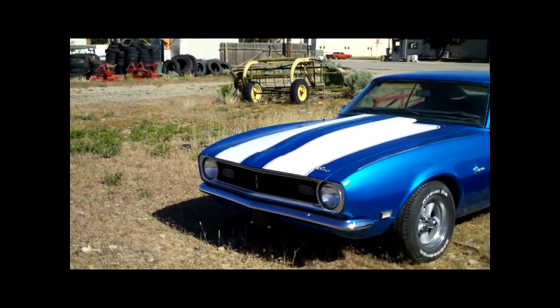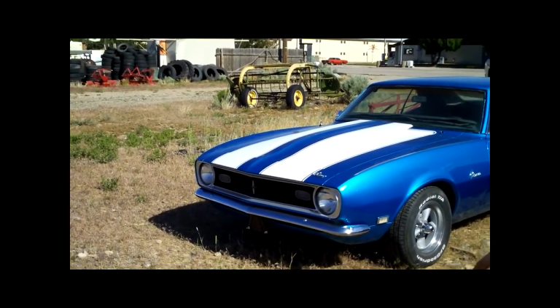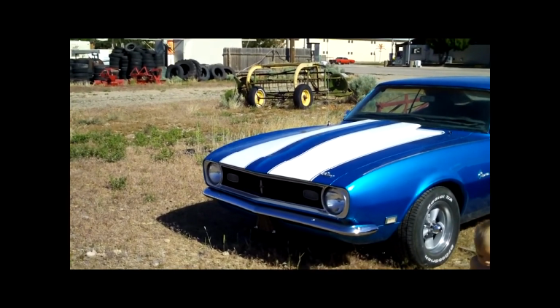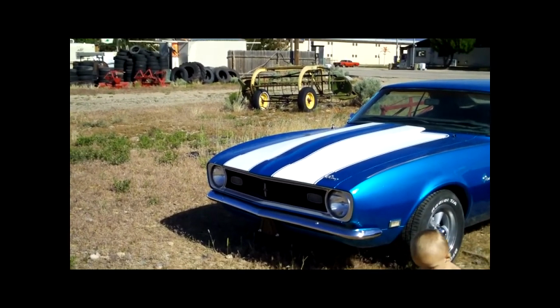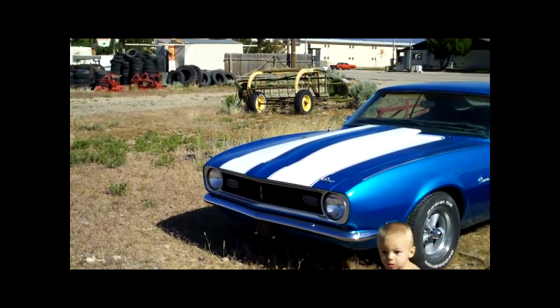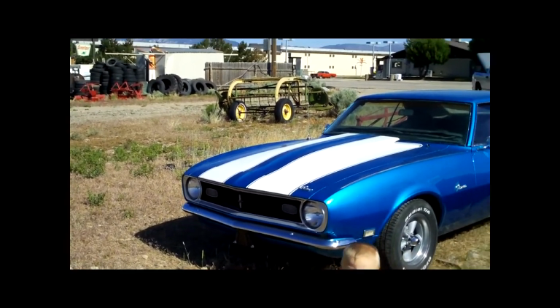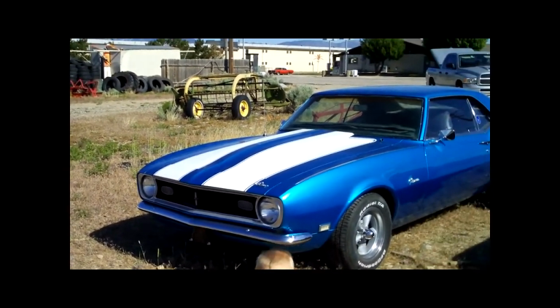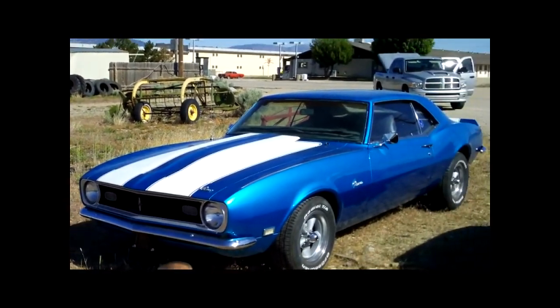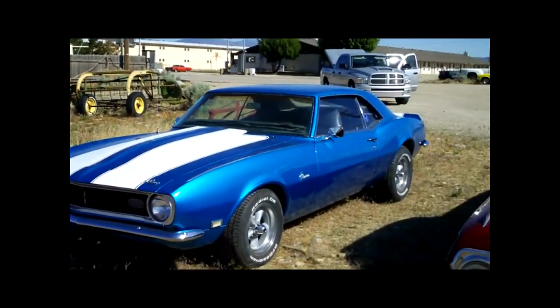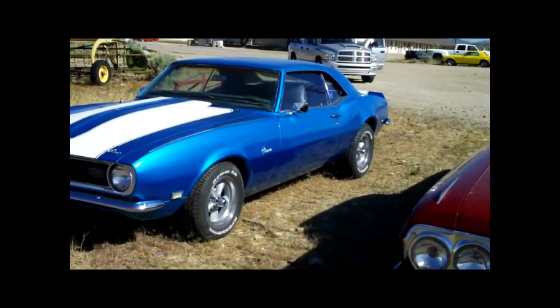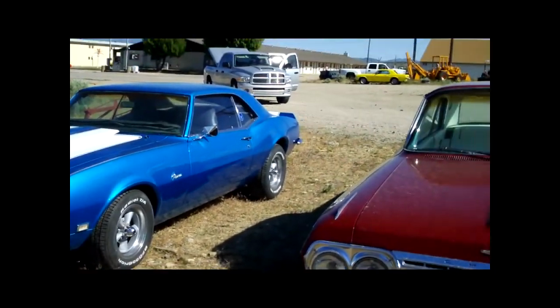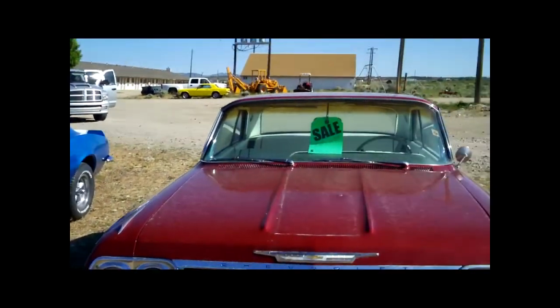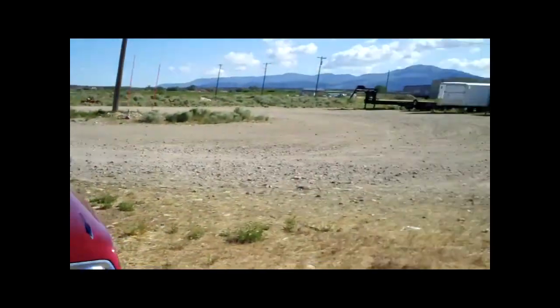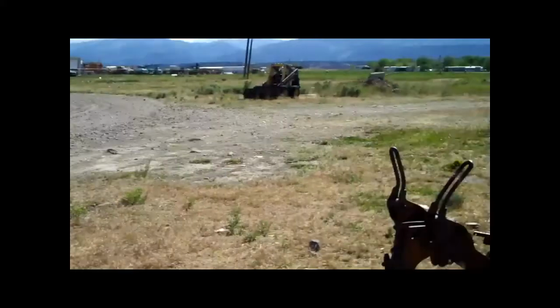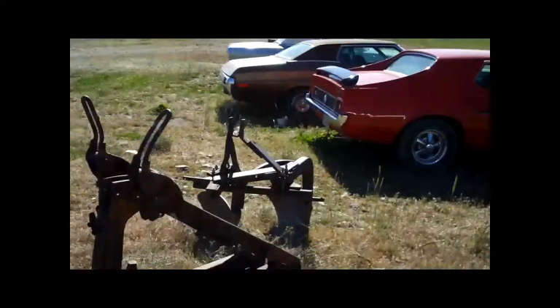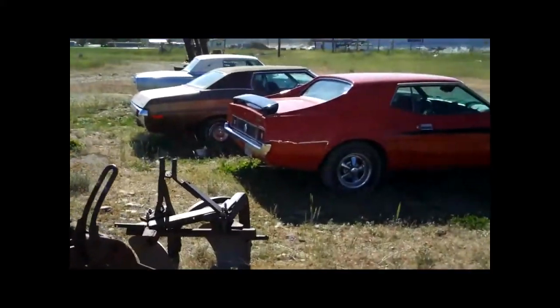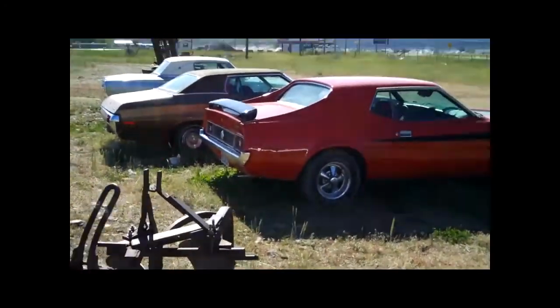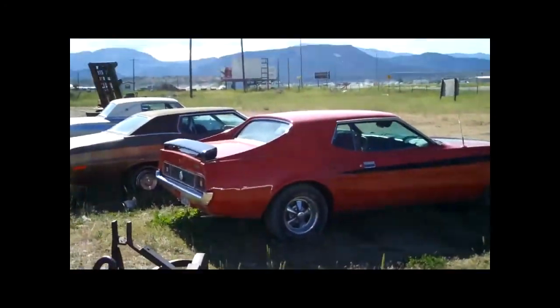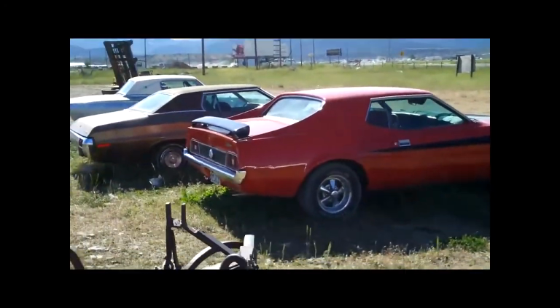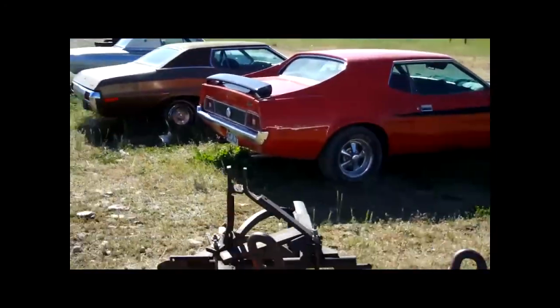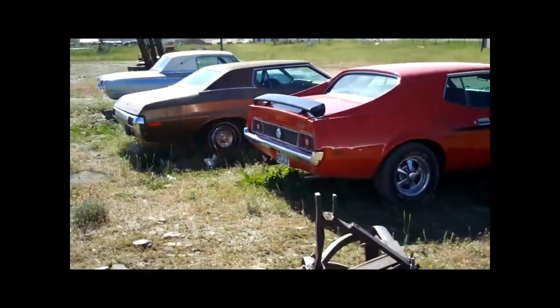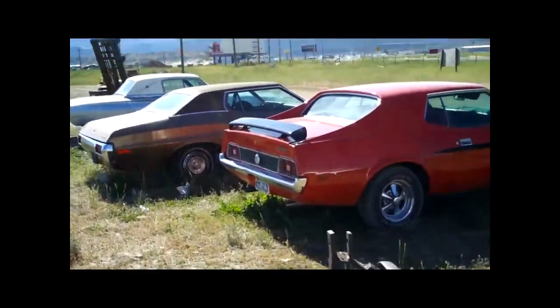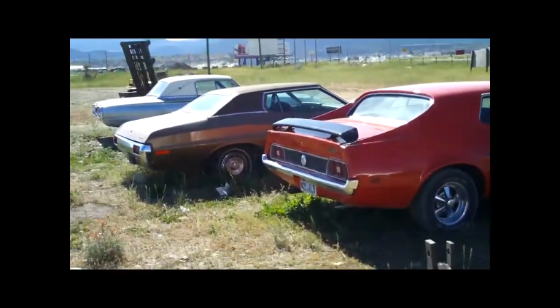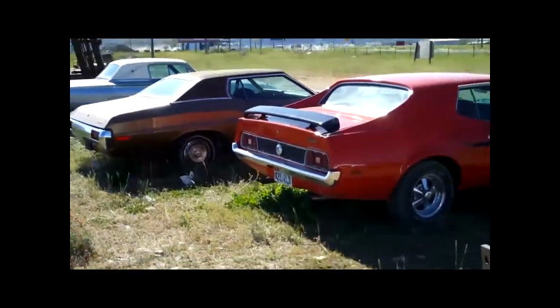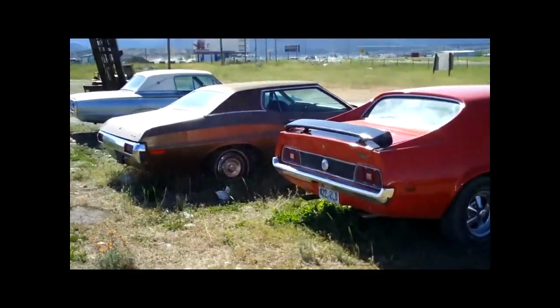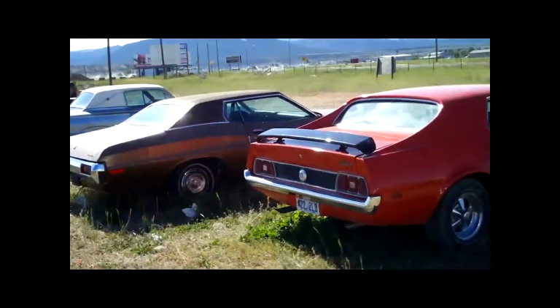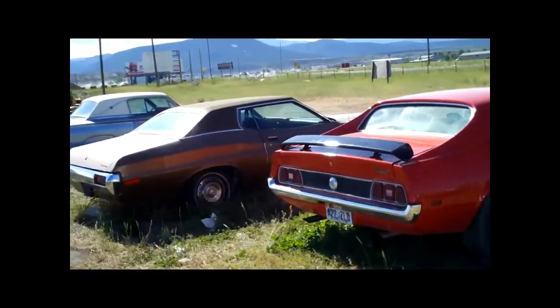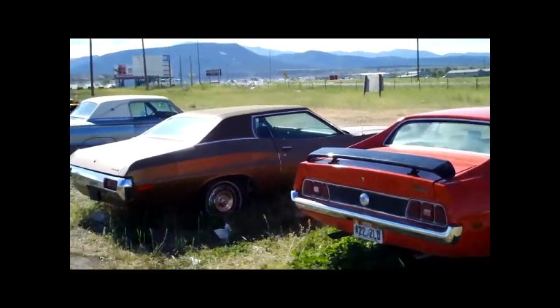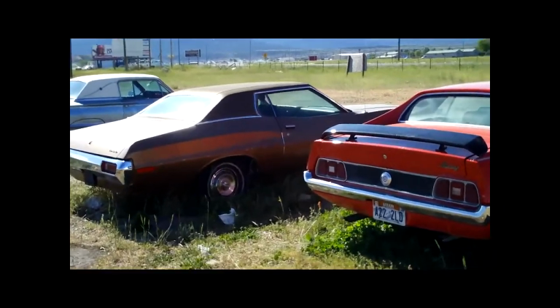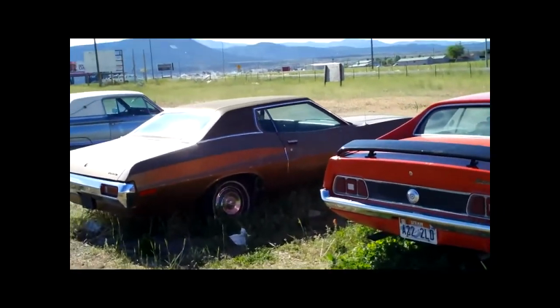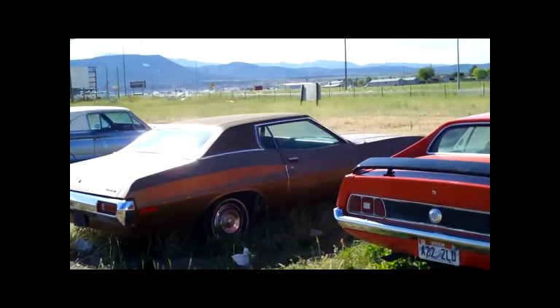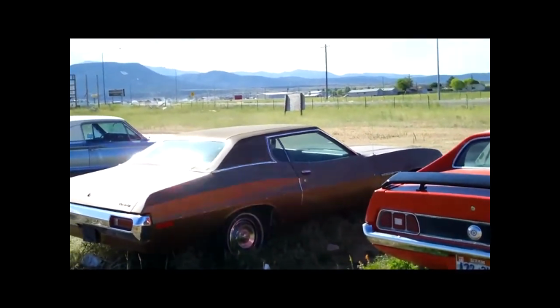It doesn't quite fit all that well, but the interior is pretty much shot. And over here we've got a Mustang and something else — I'm not sure what that is.